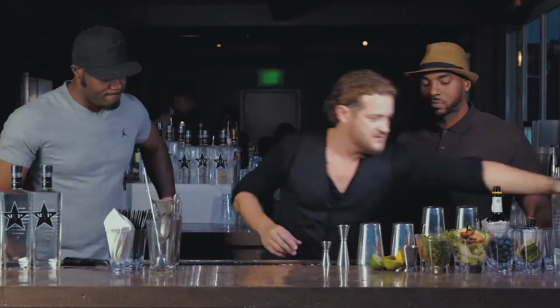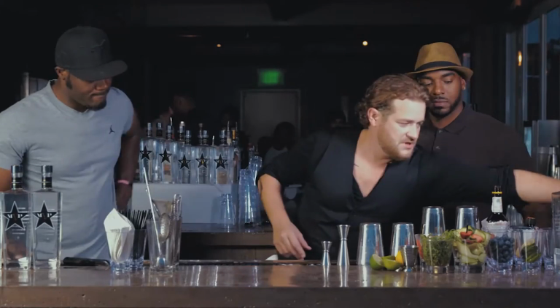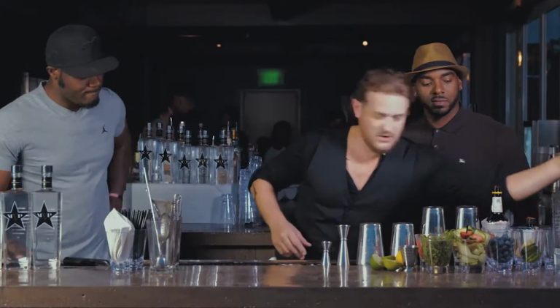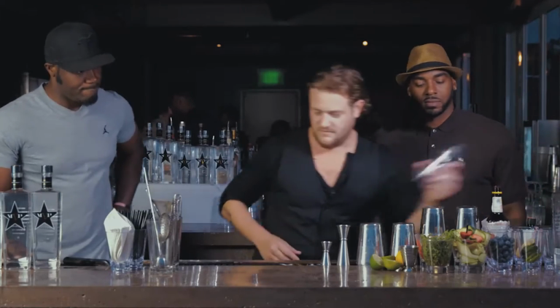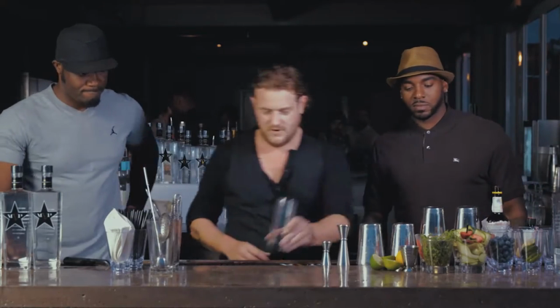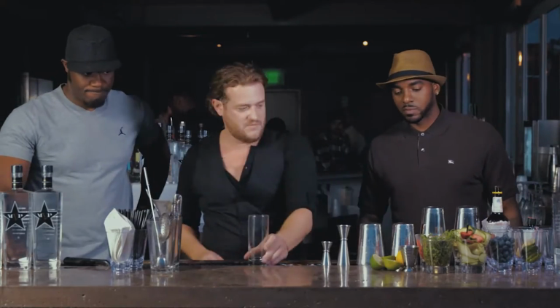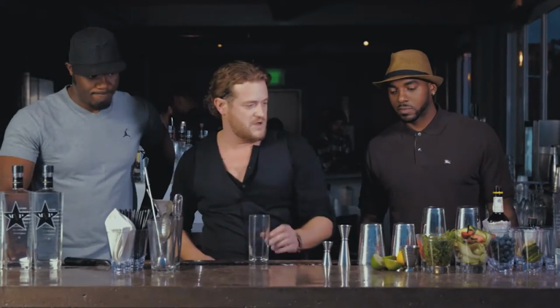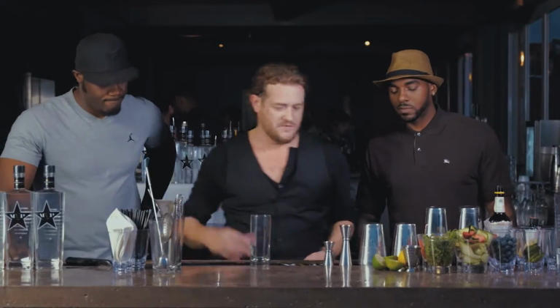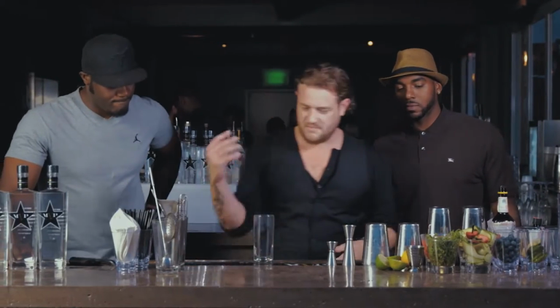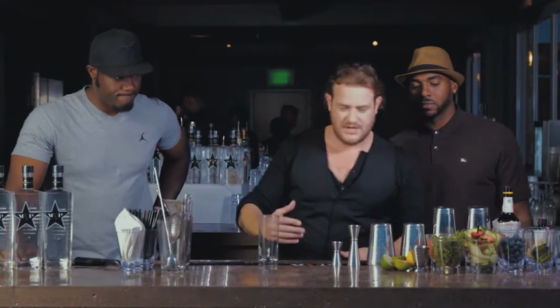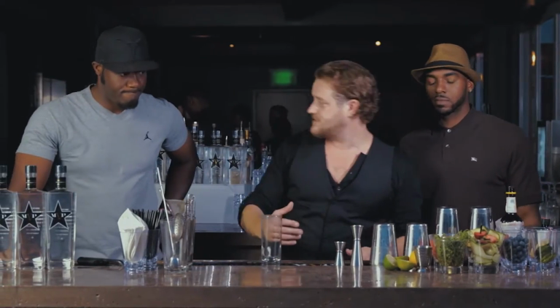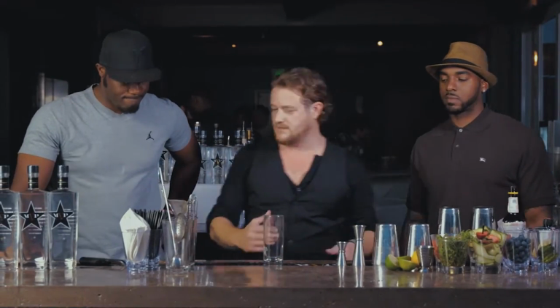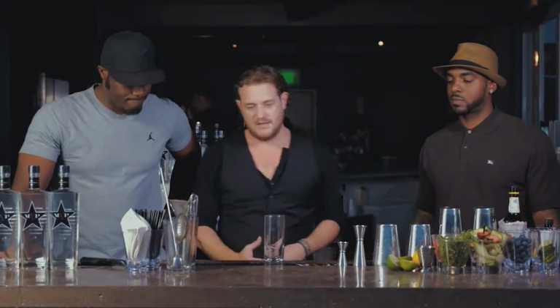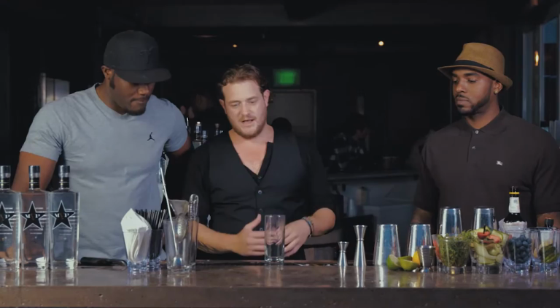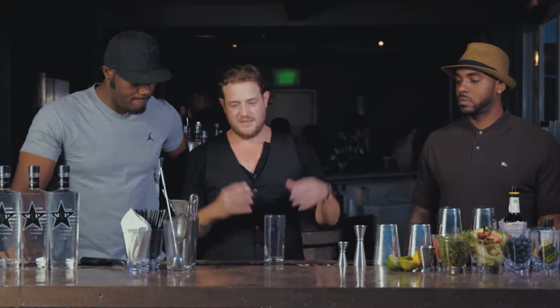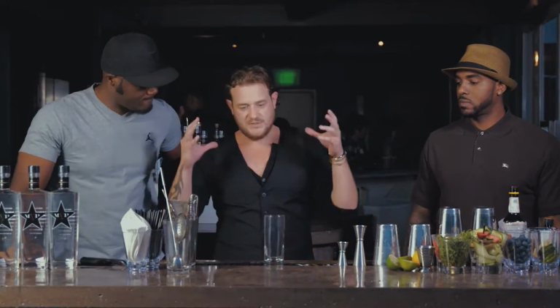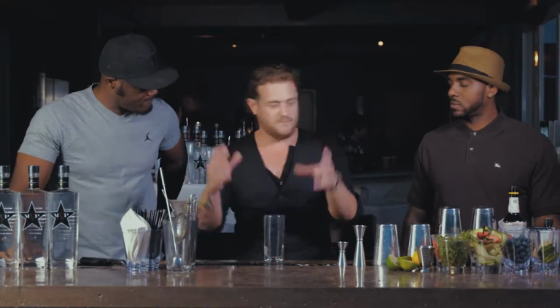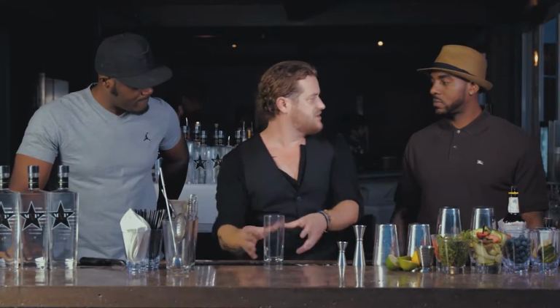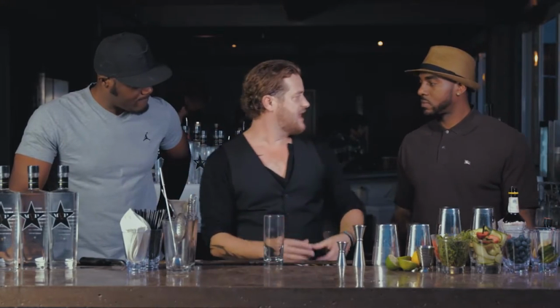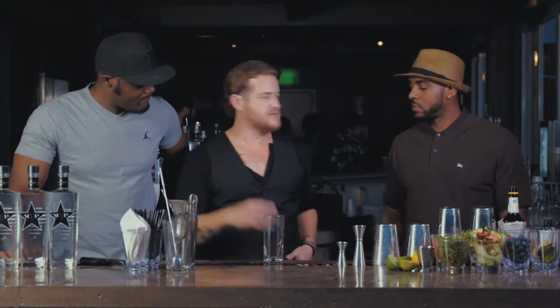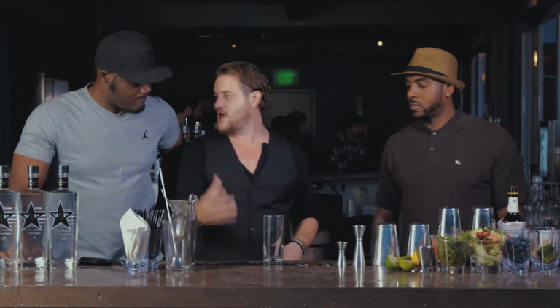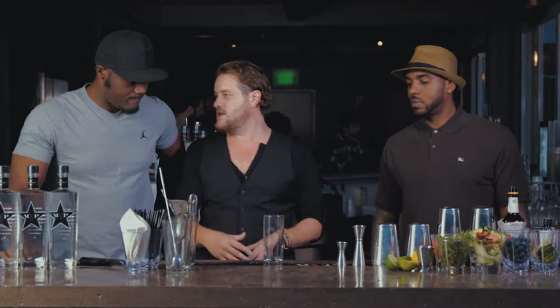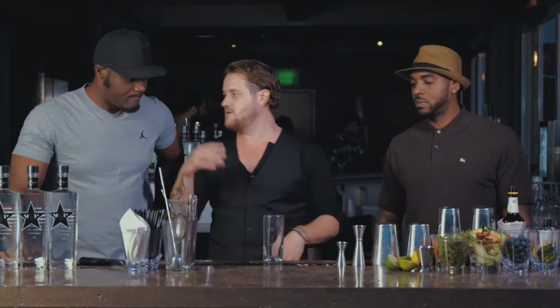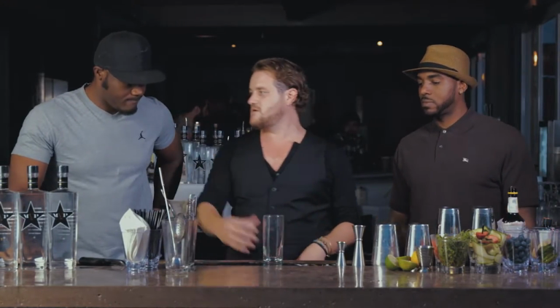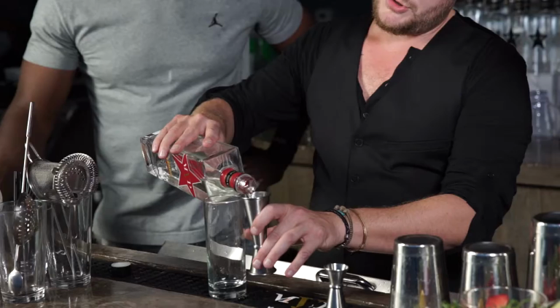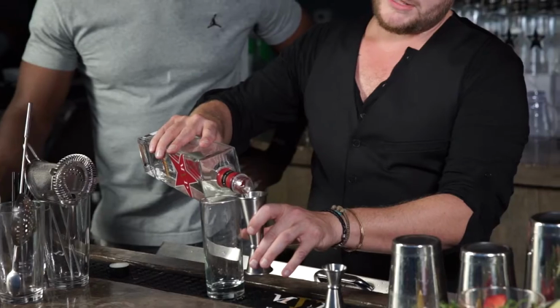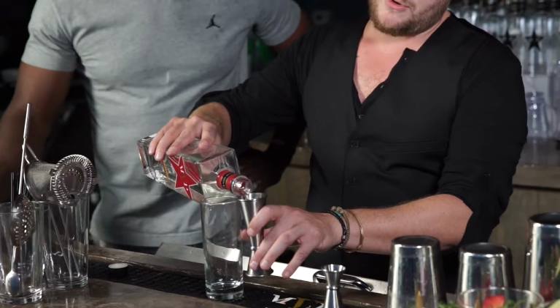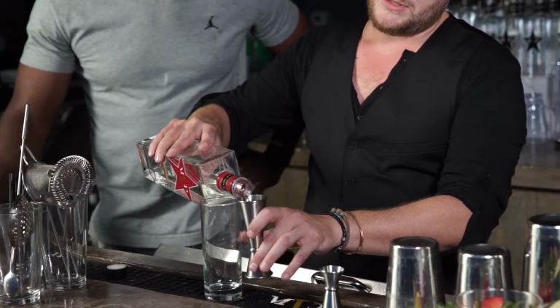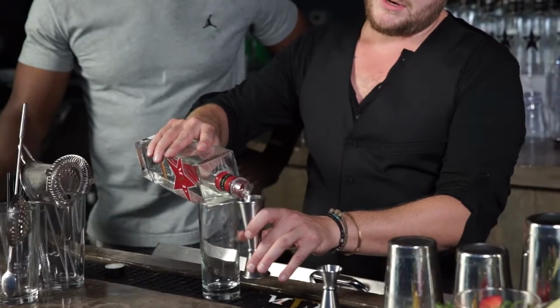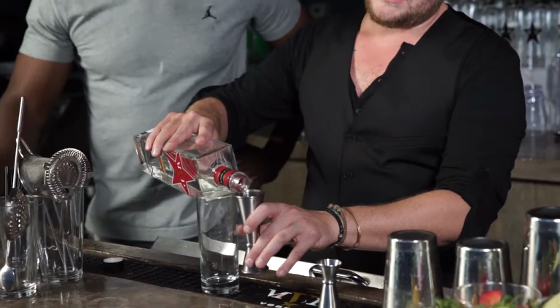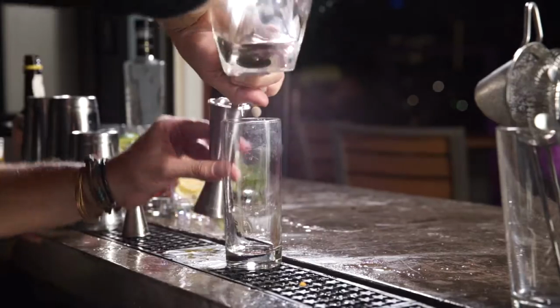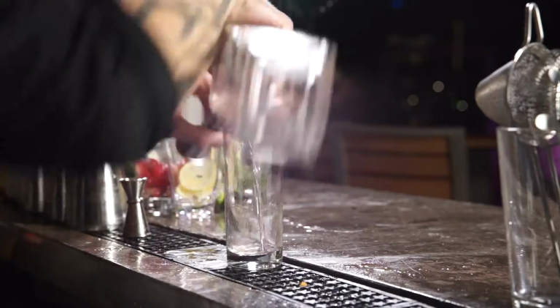So we're gonna do a little version of a mojito. This is a build cocktail, which means that we're gonna build it in the glass — no shaking, no stirring. We're gonna do a little bit of the lemon berry, two ounce pour.